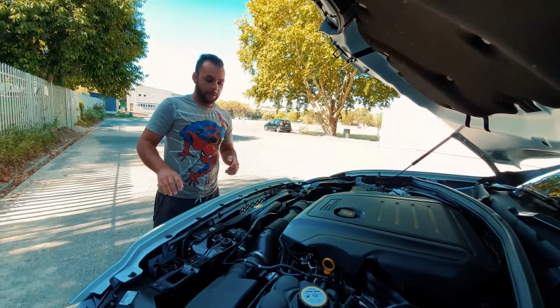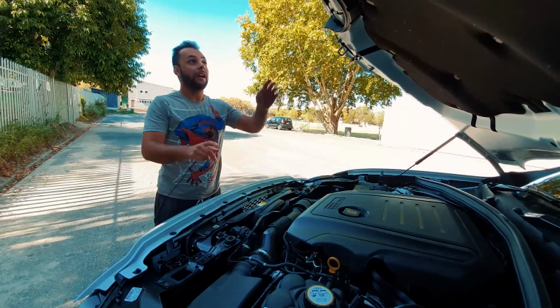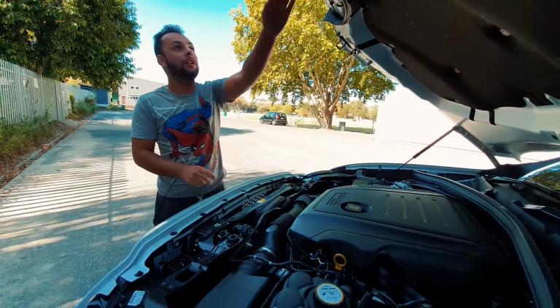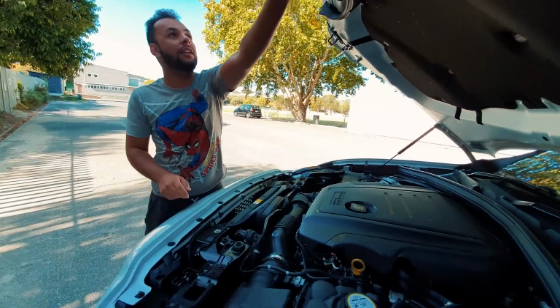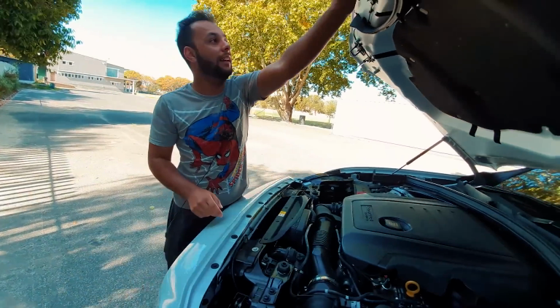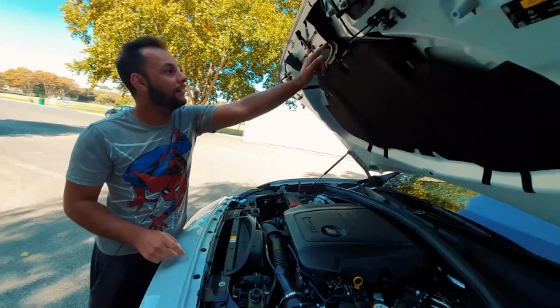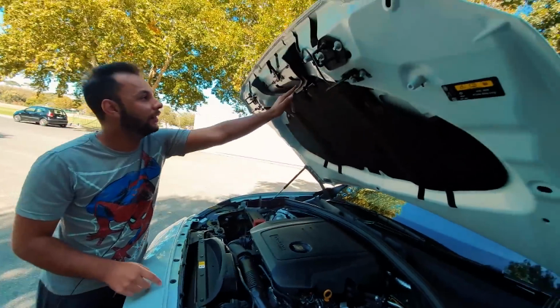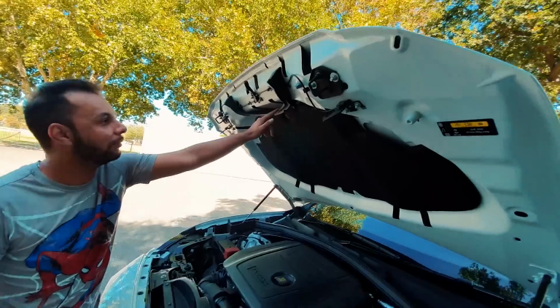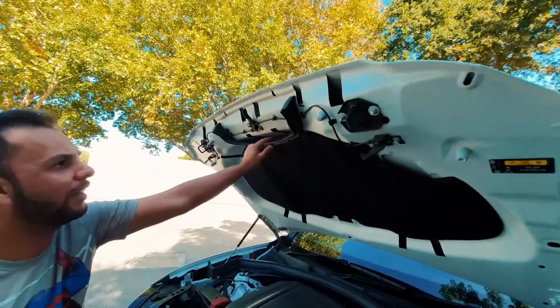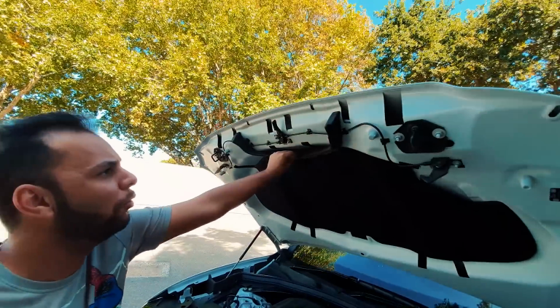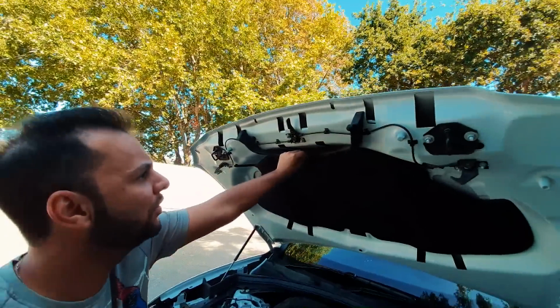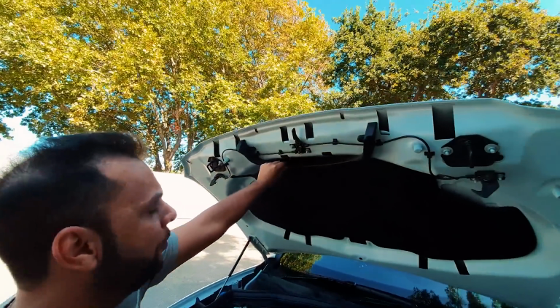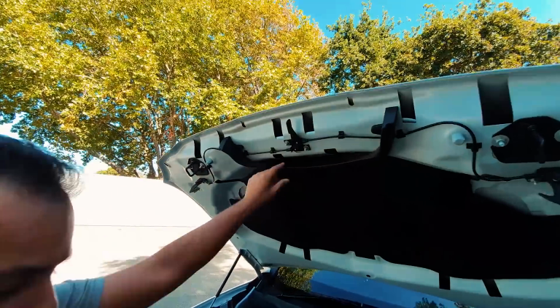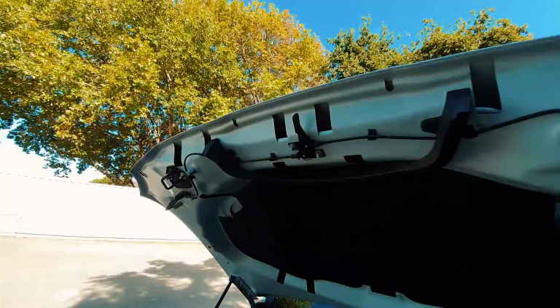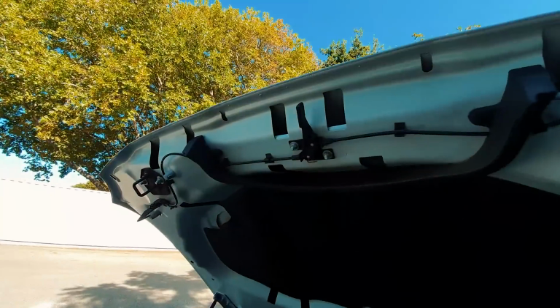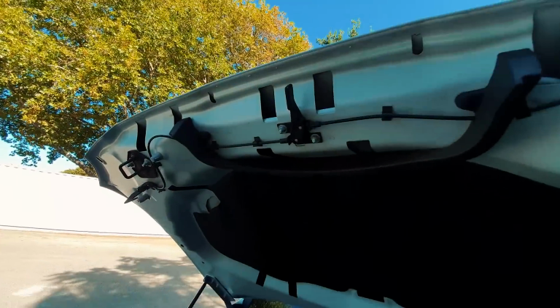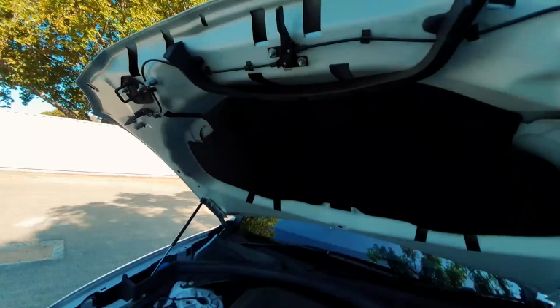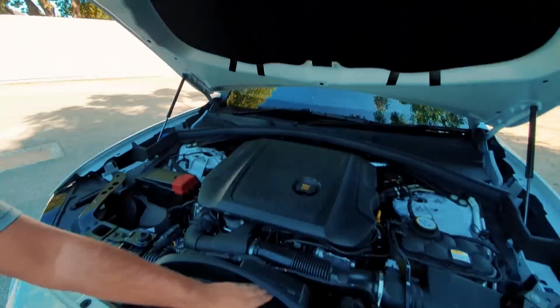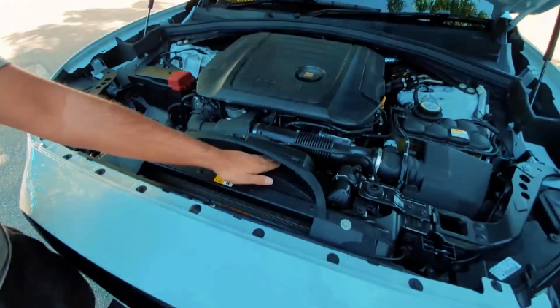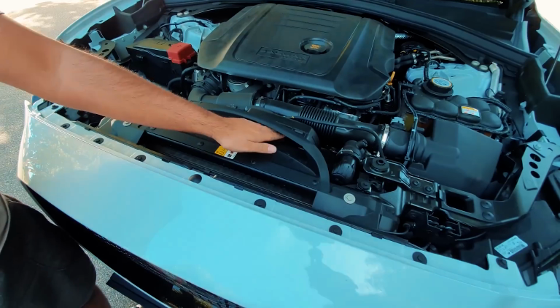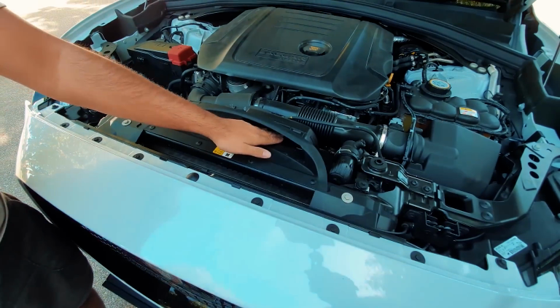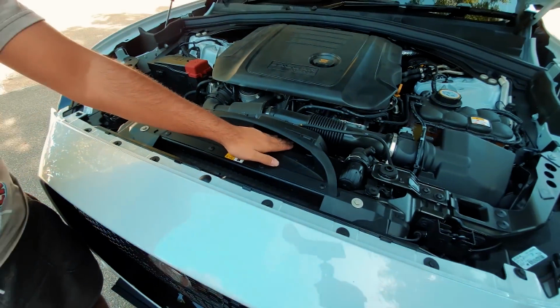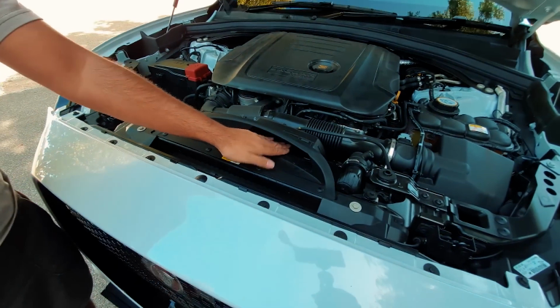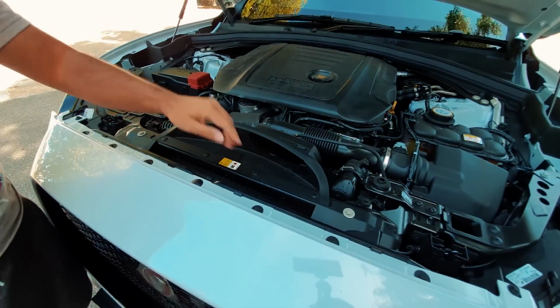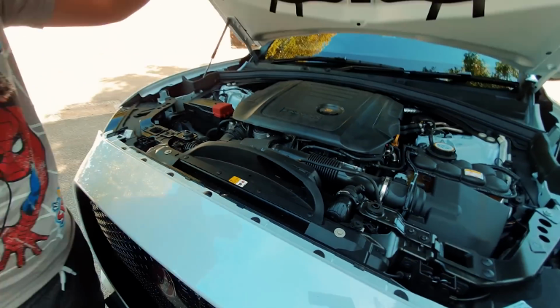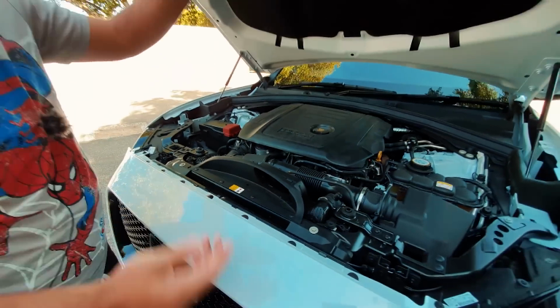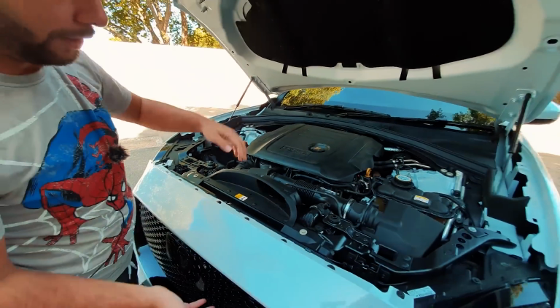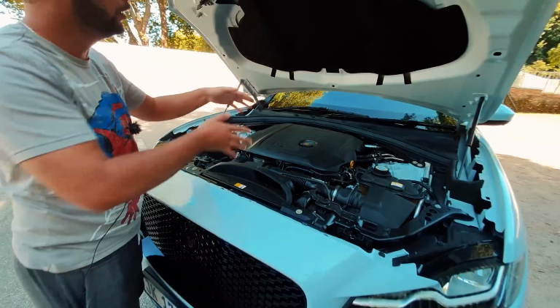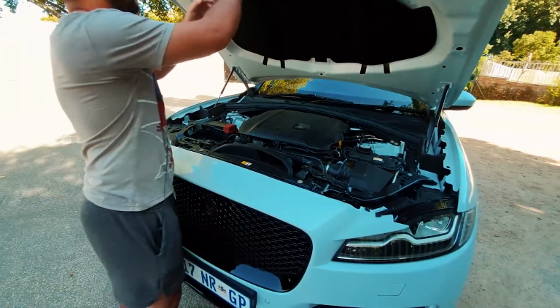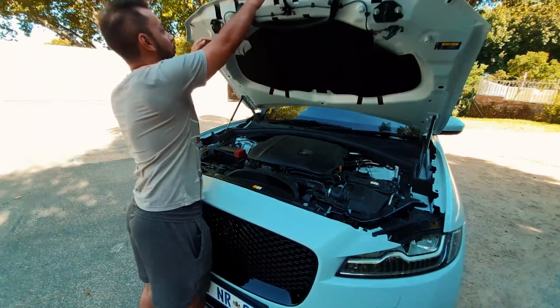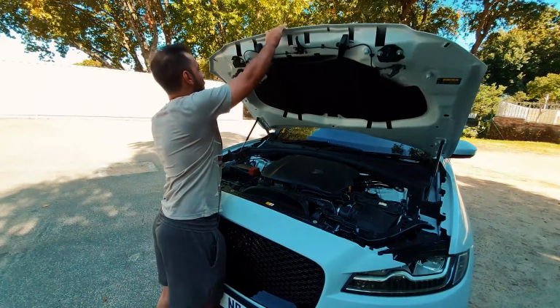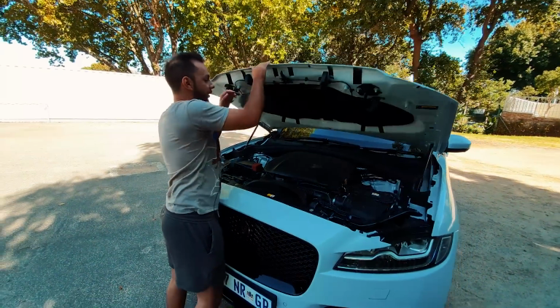Here you can see there's almost like a foam strip that basically helps cooling get into this intake housing. And obviously you have your intercooler and whatnot behind there as well.